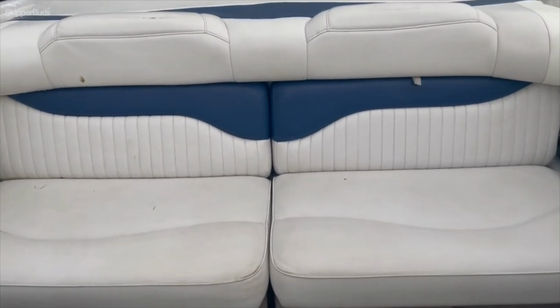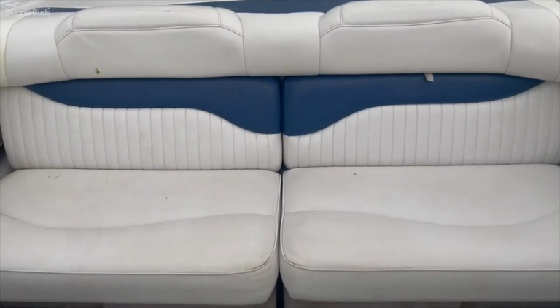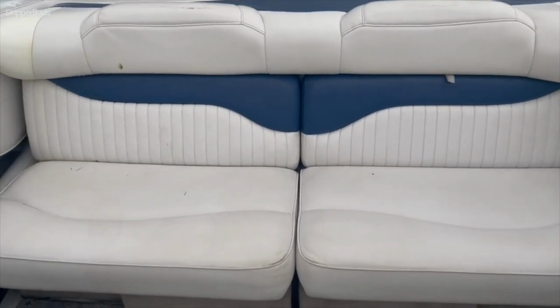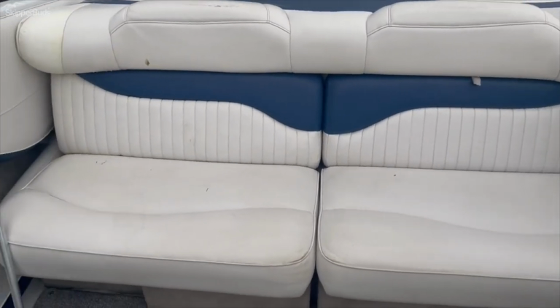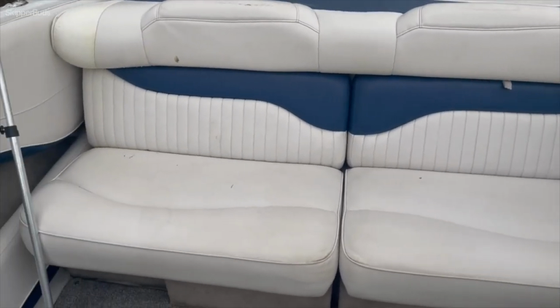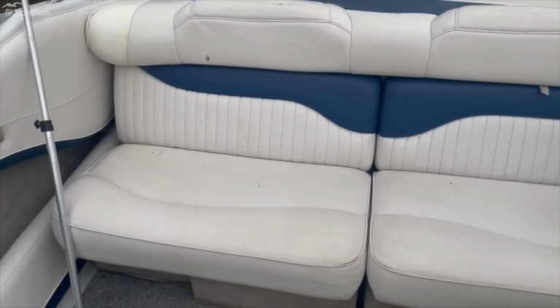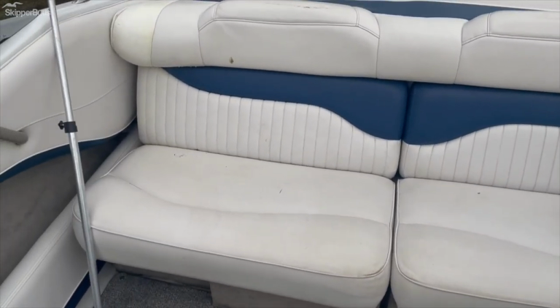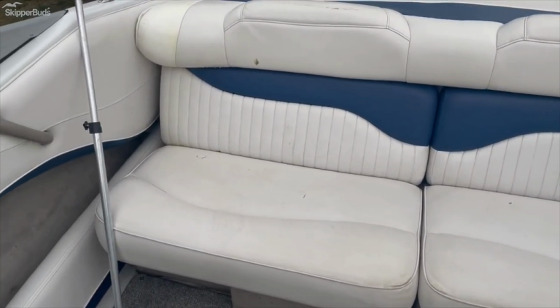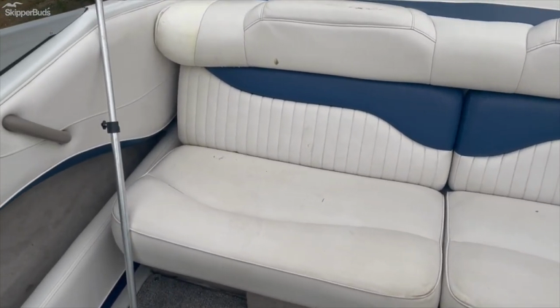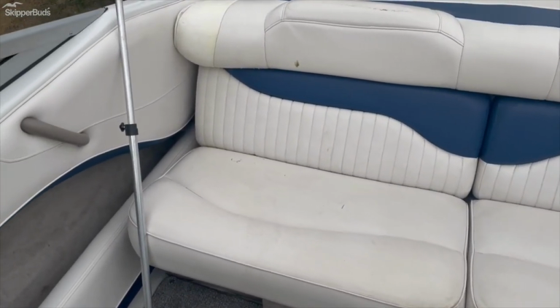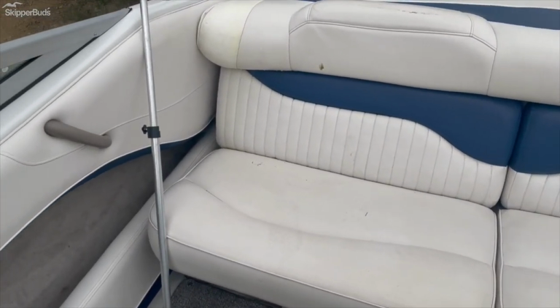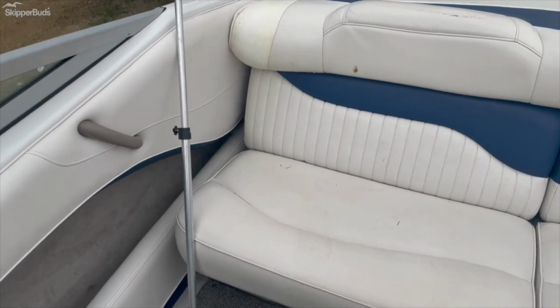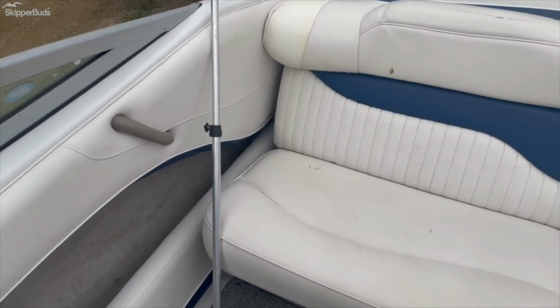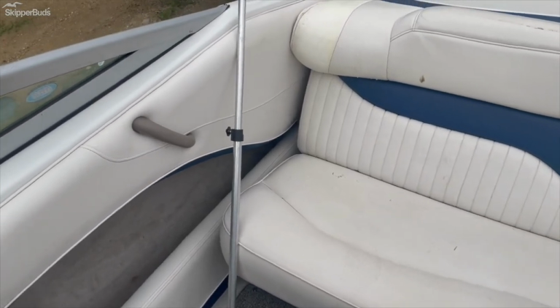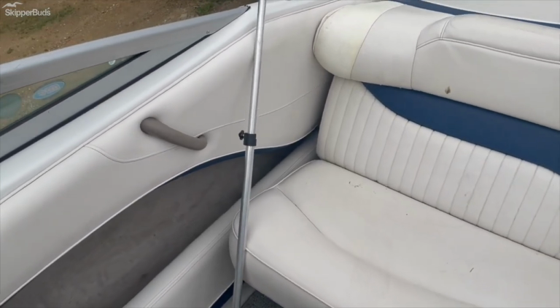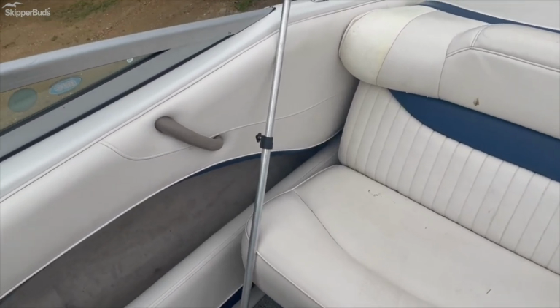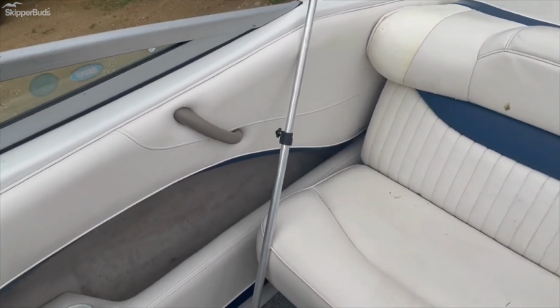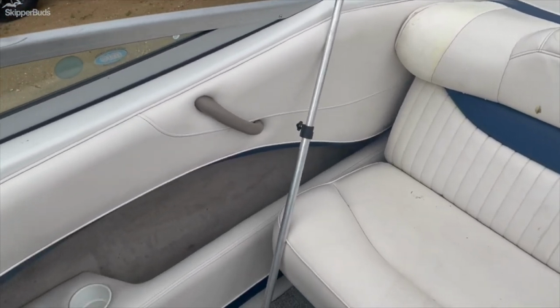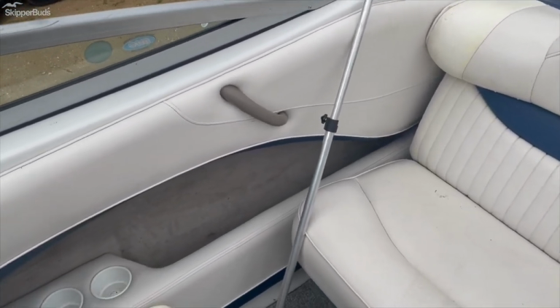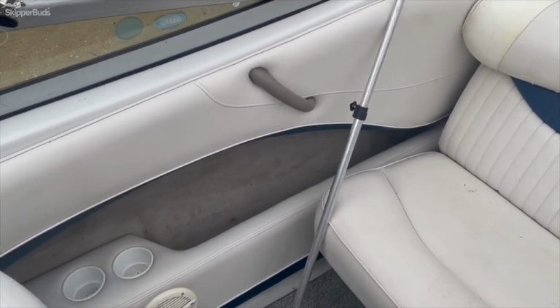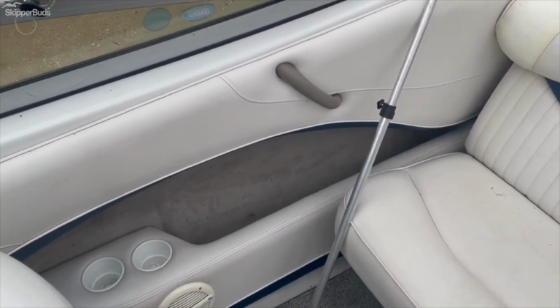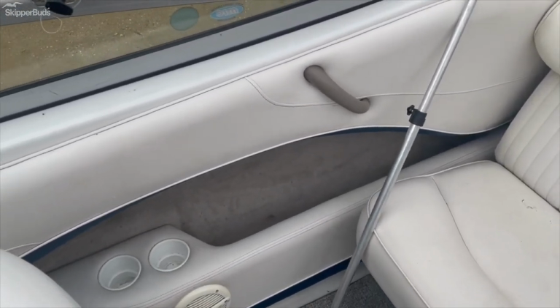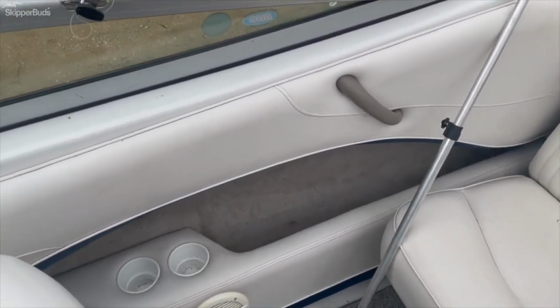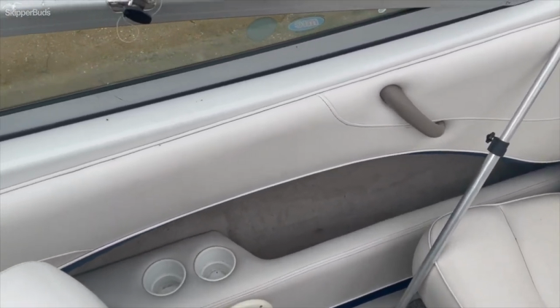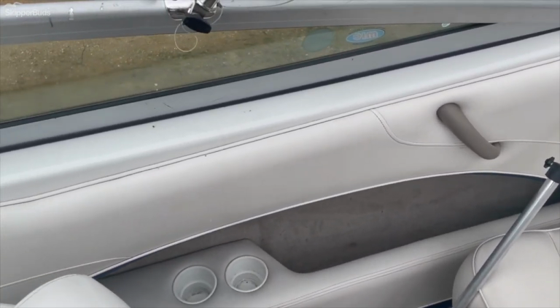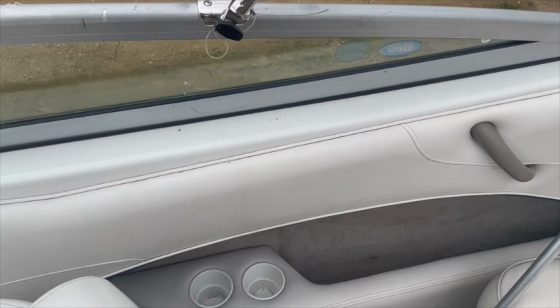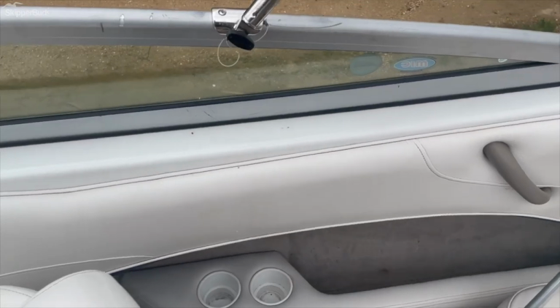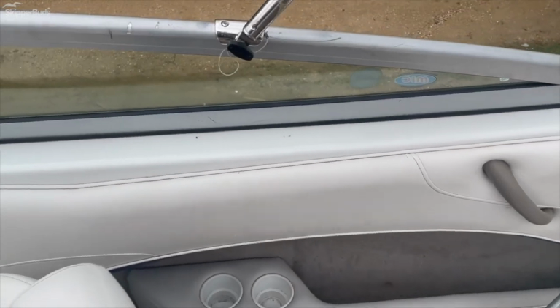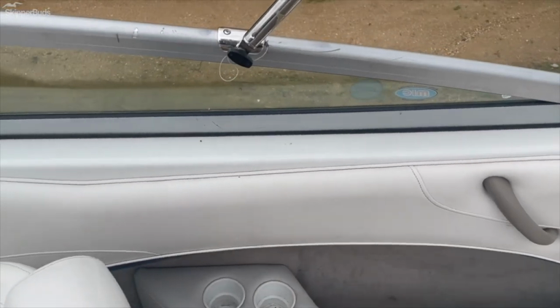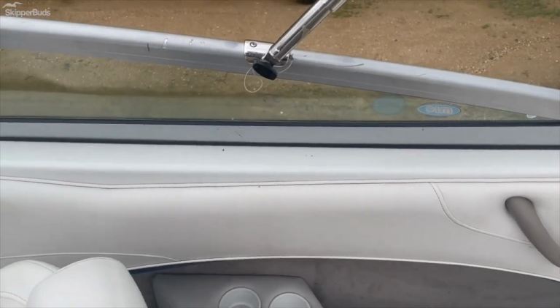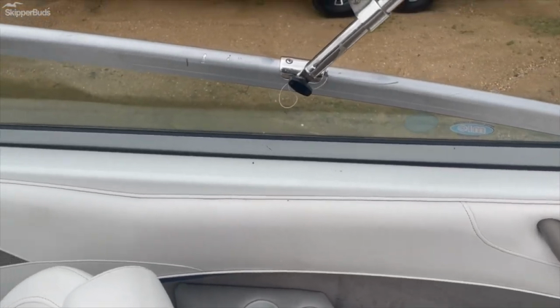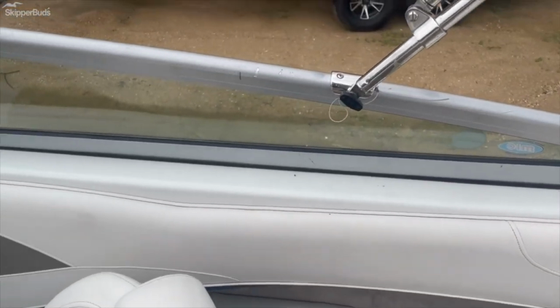Both of those seats do slide out into a full lounger. Storage on both sides, and it is equipped with a bimini.